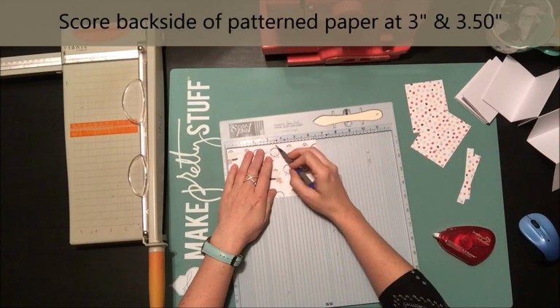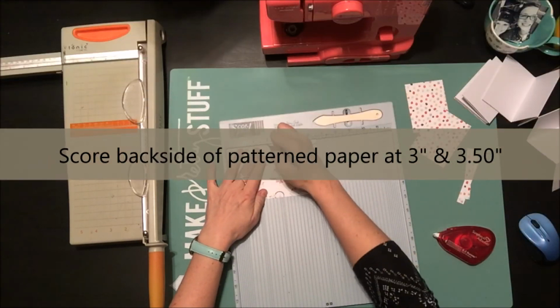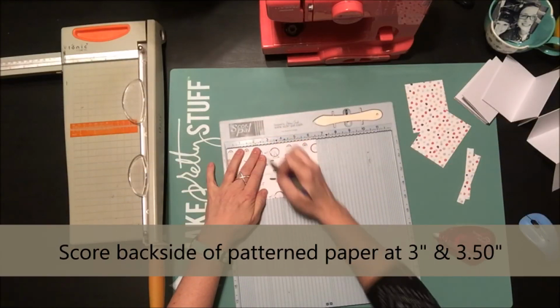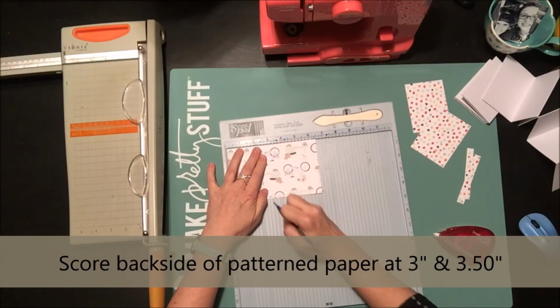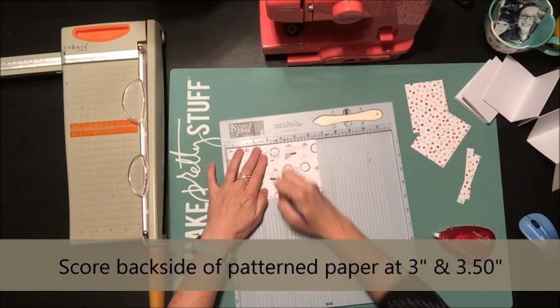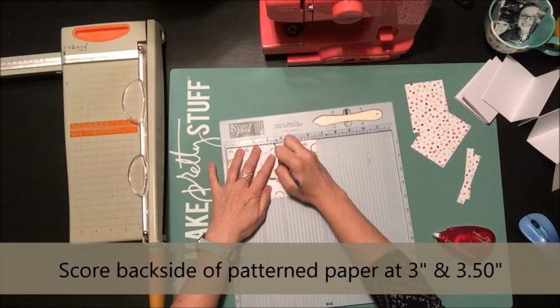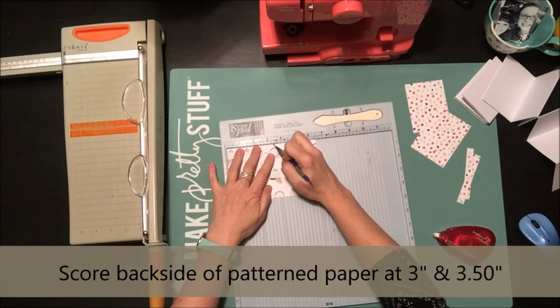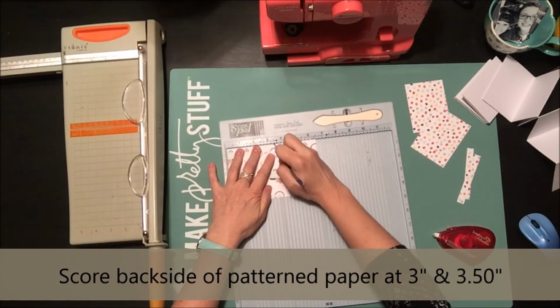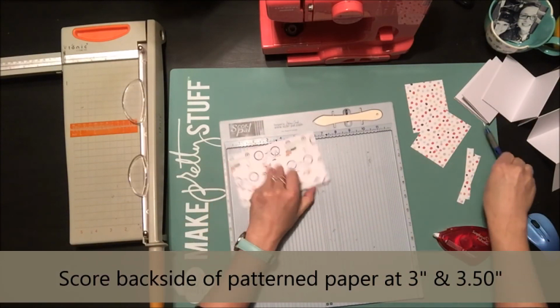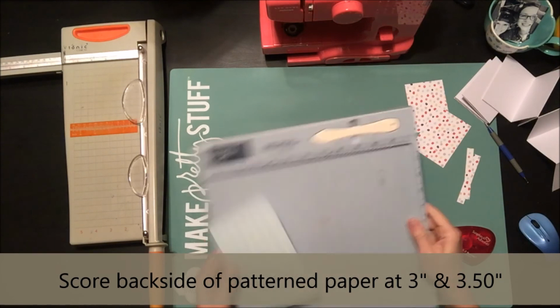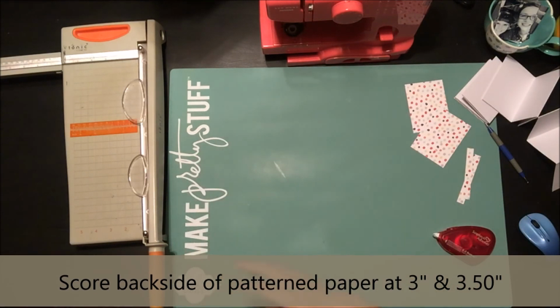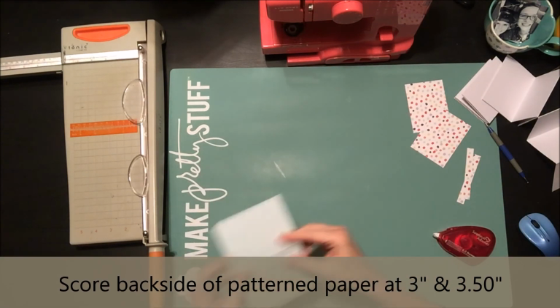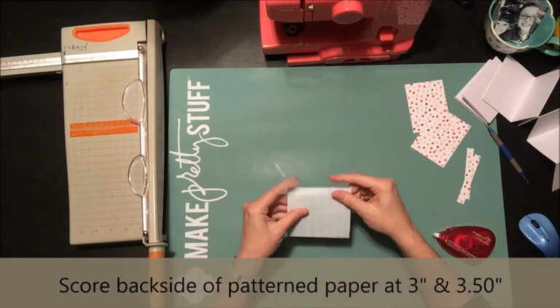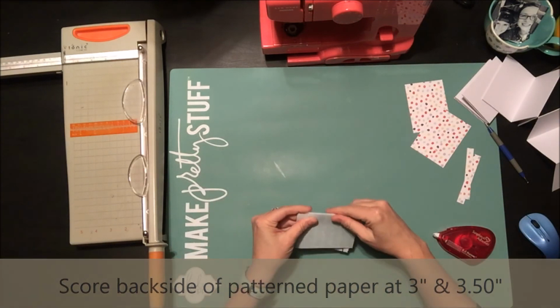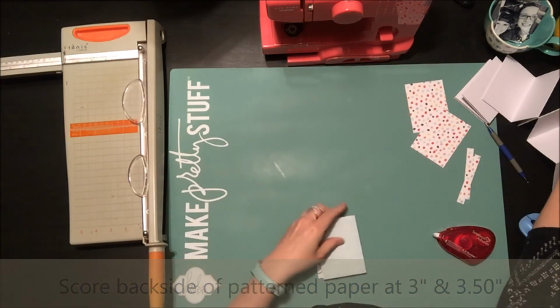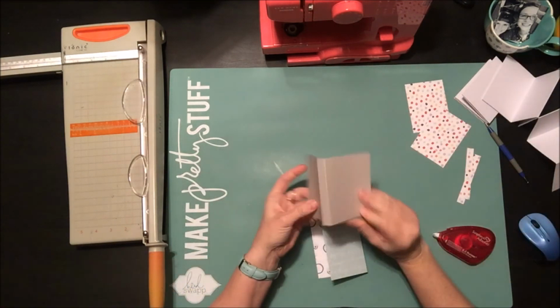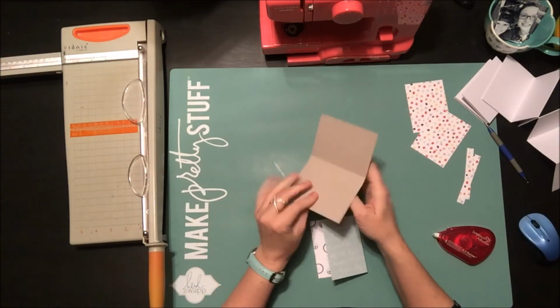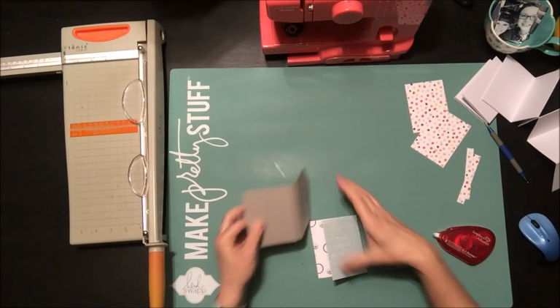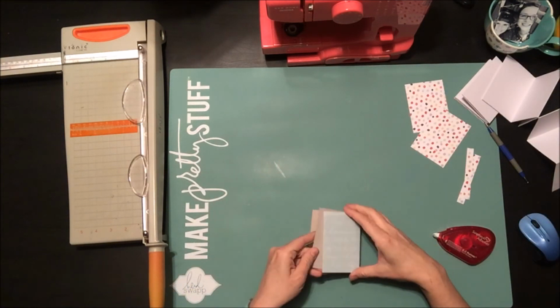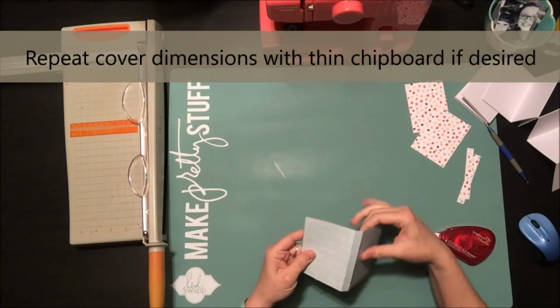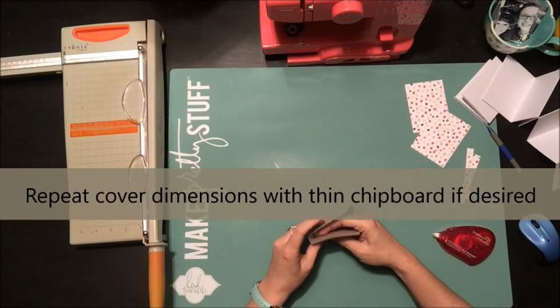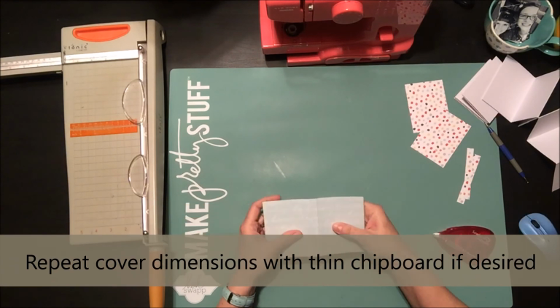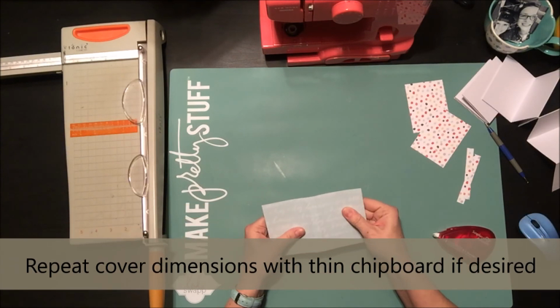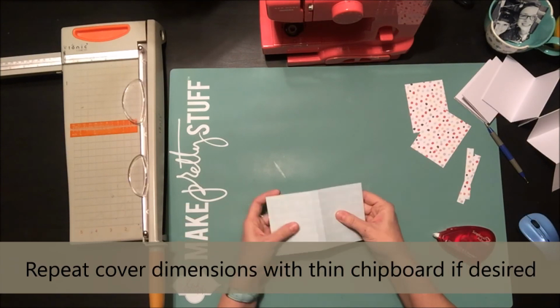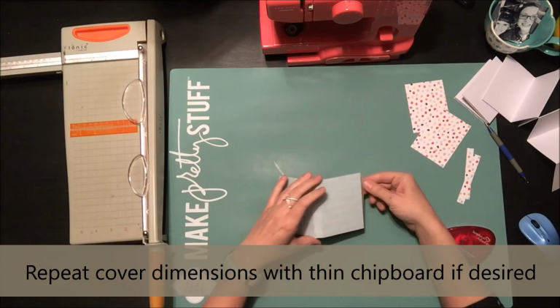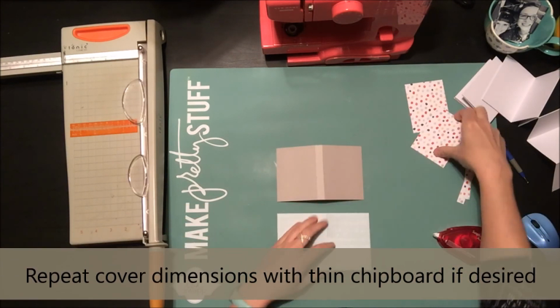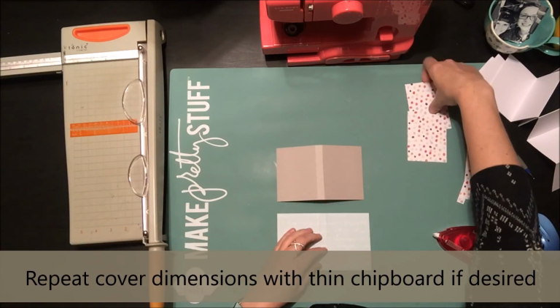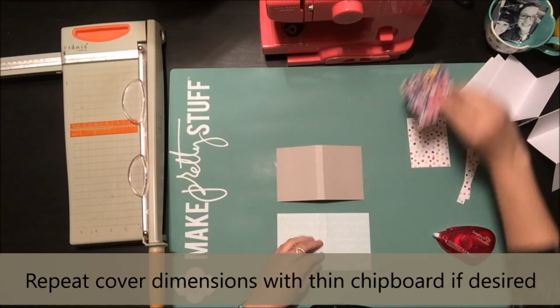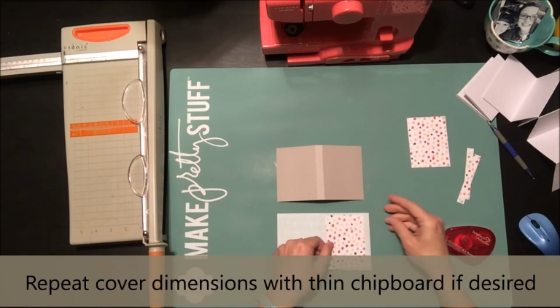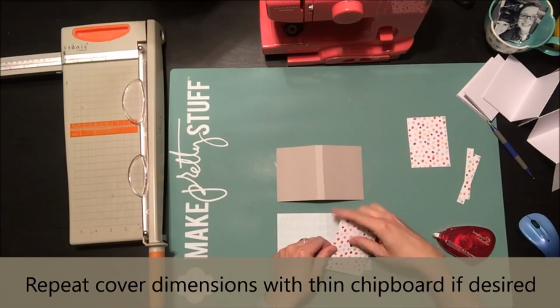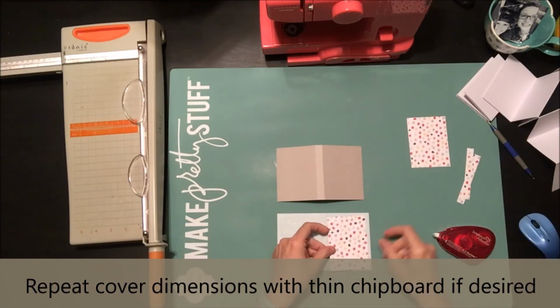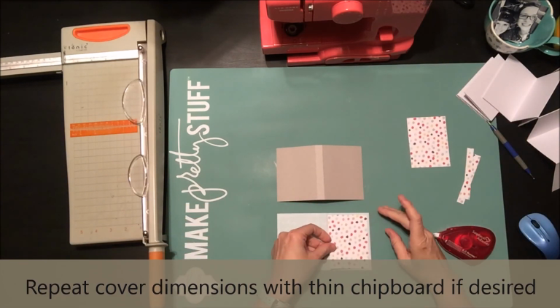To score this into a little book, you score it at the three inch and then three and a half inch mark. When you fold that together you create a little bit of a book shape. I've already pre-cut a piece of thin chipboard that will go right inside that patterned paper piece.